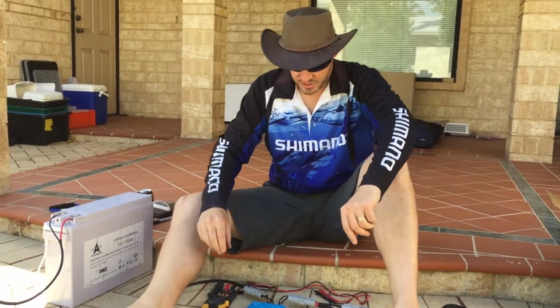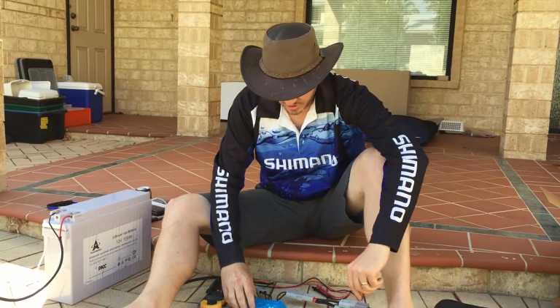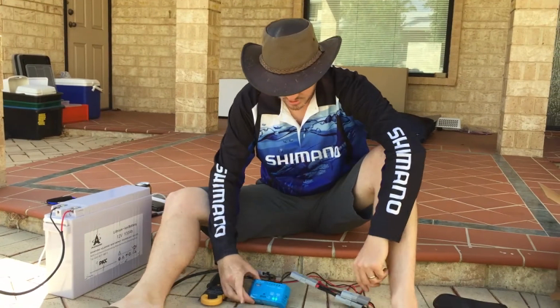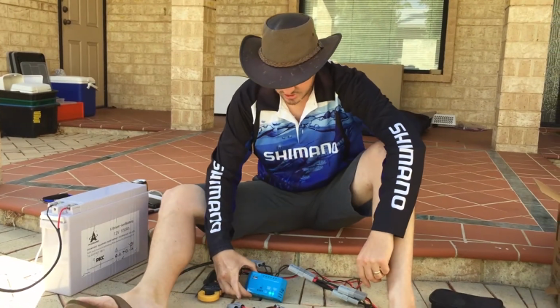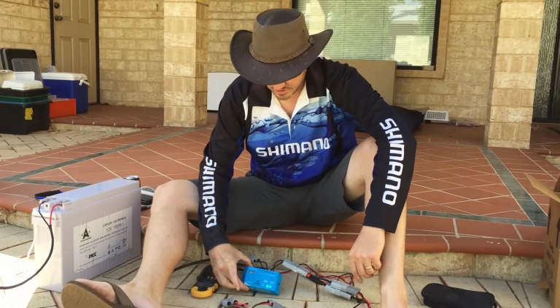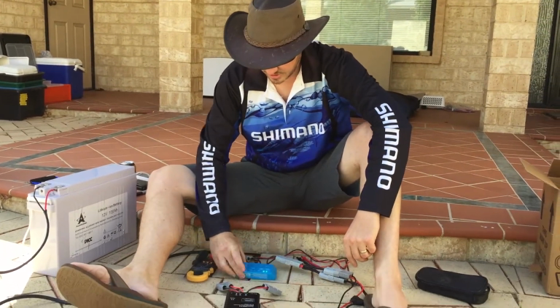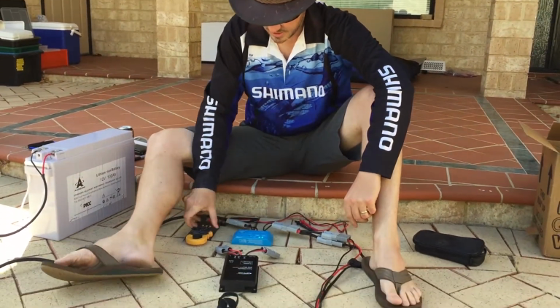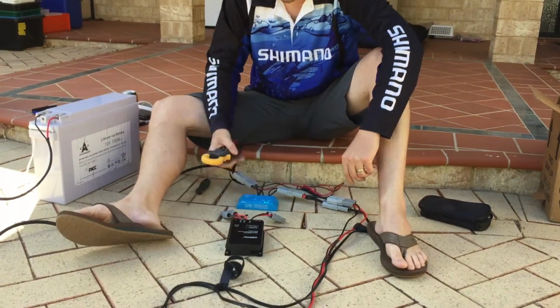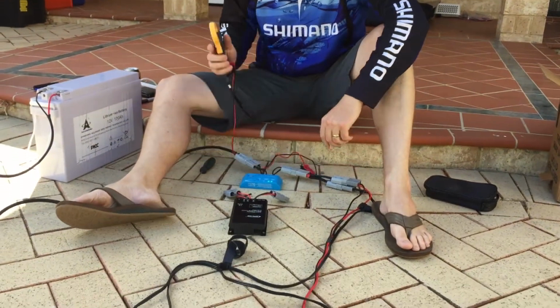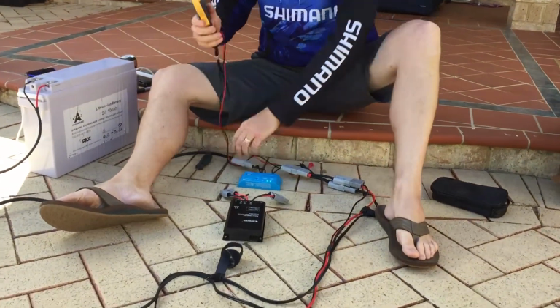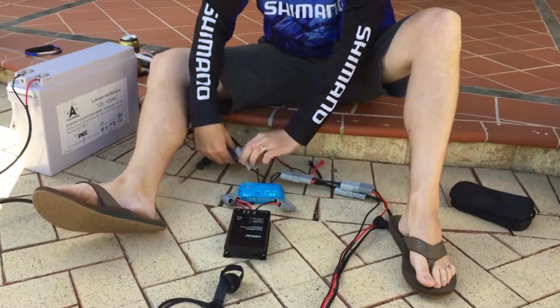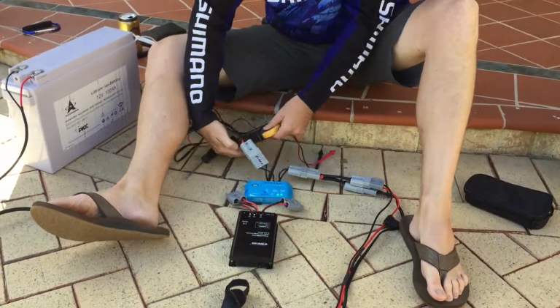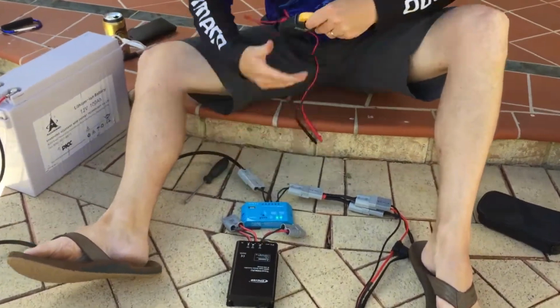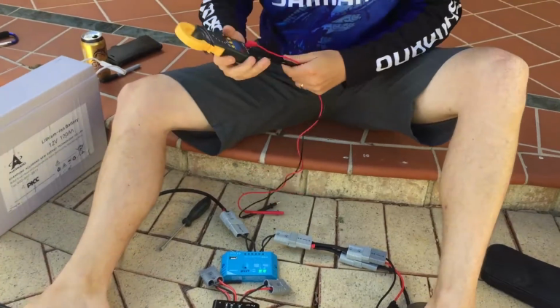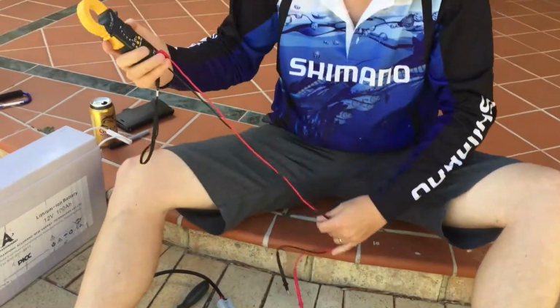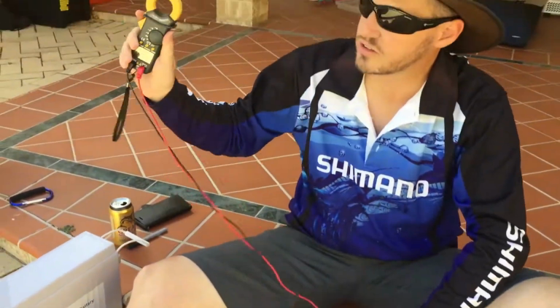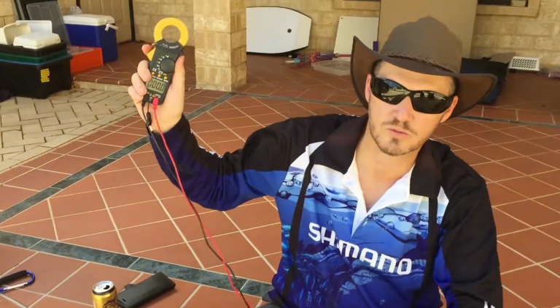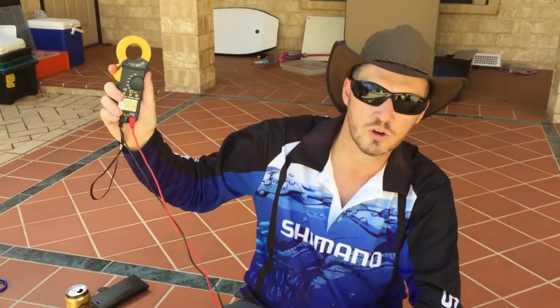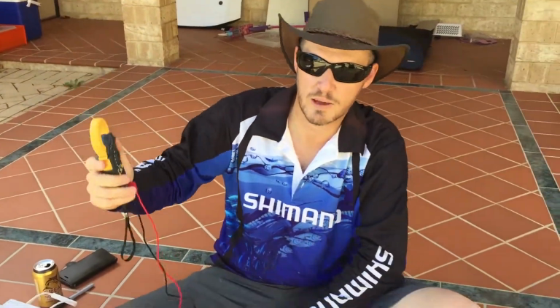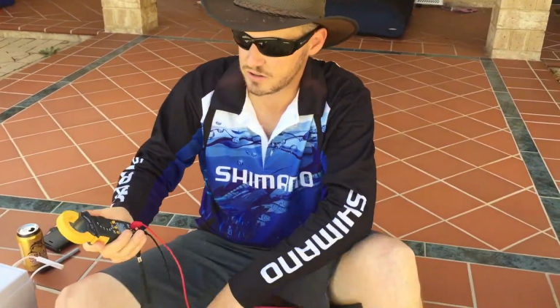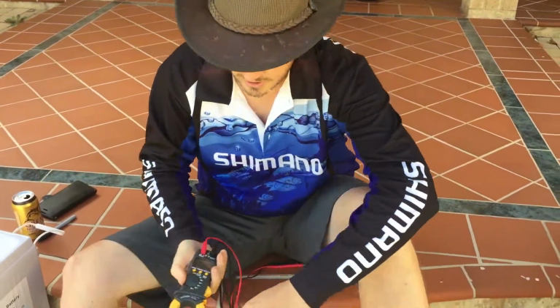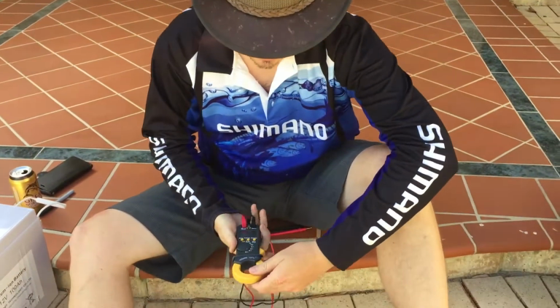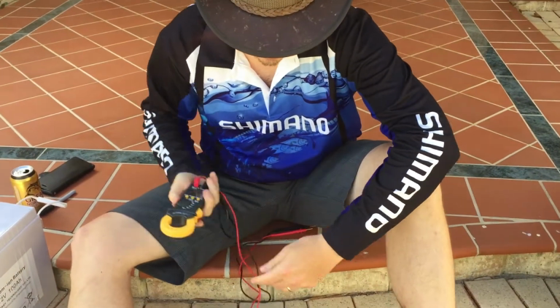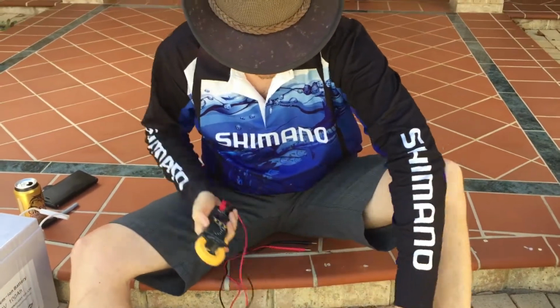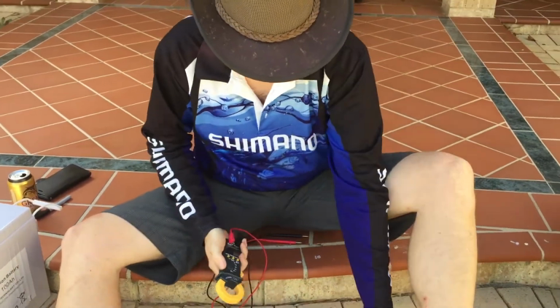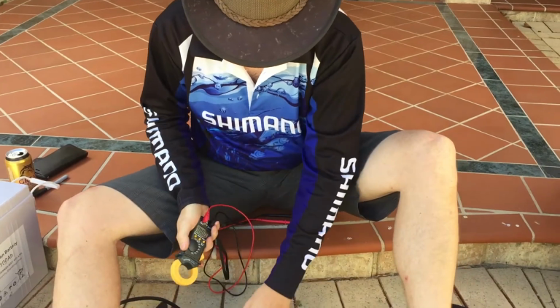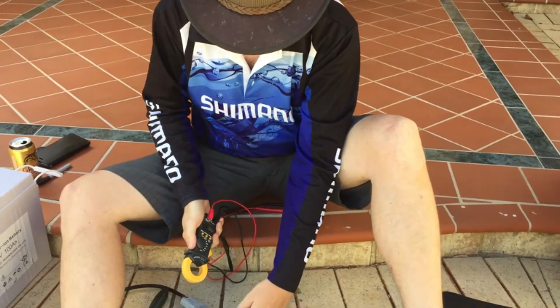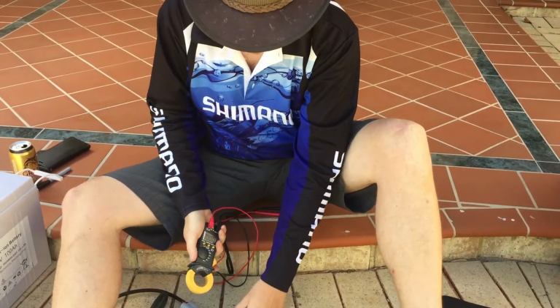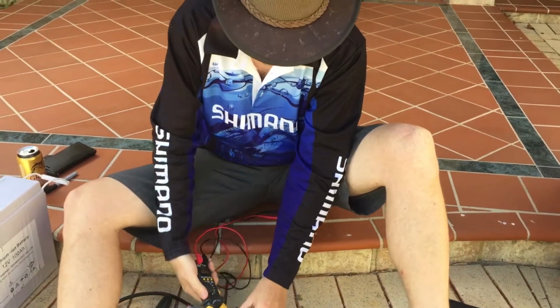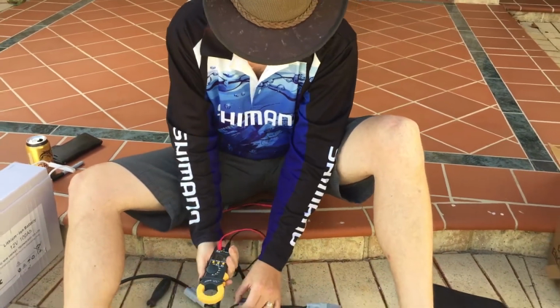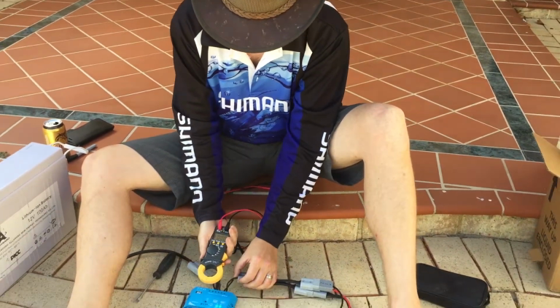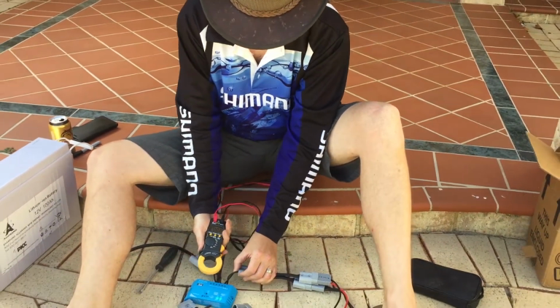Plugging in the PWM controller — as you can see, it's got a load against it now. For those of you who know how a multimeter works, this is what you call a clamp meter. It allows you to test how much current is coming in and current coming out.